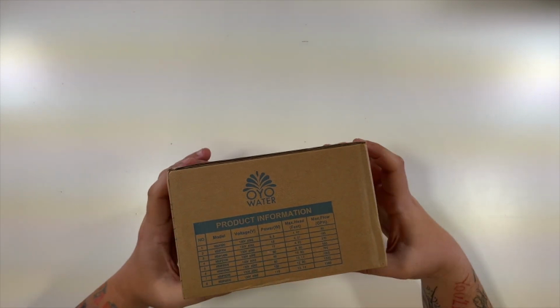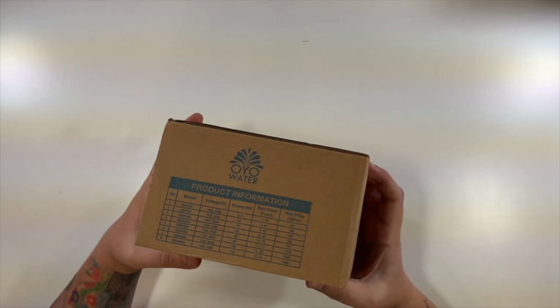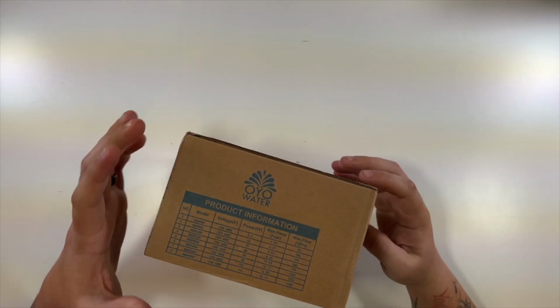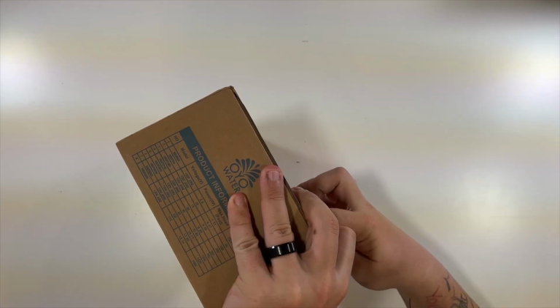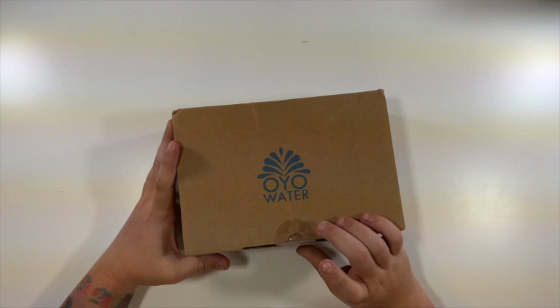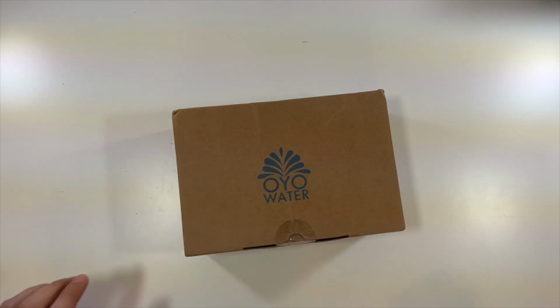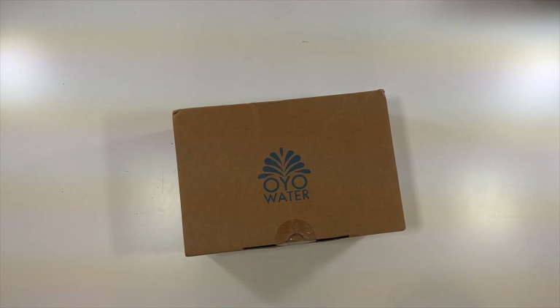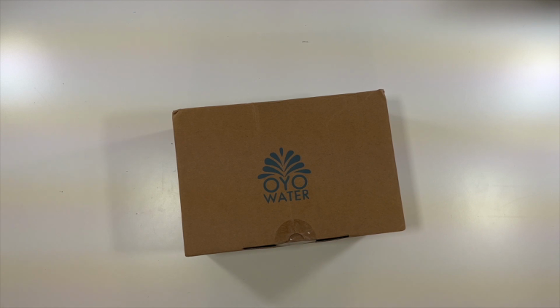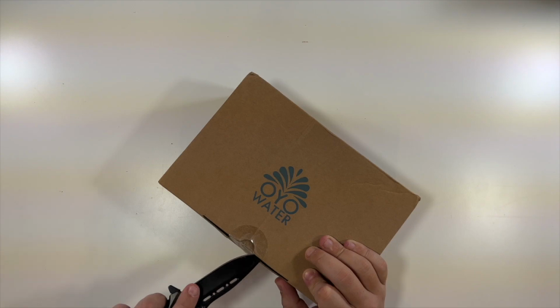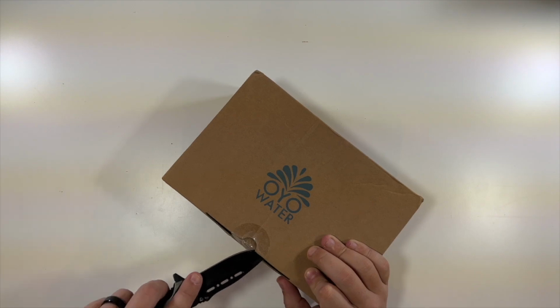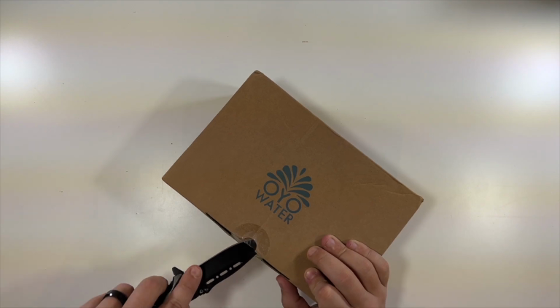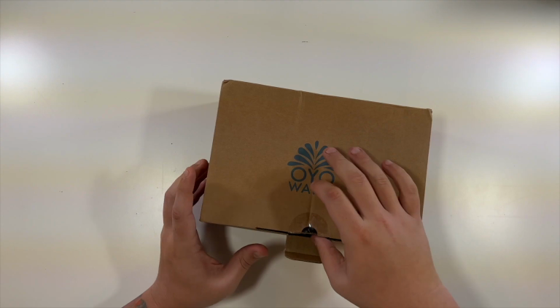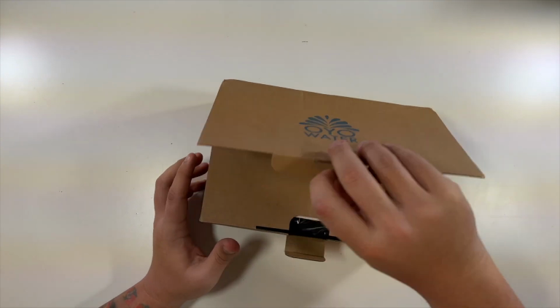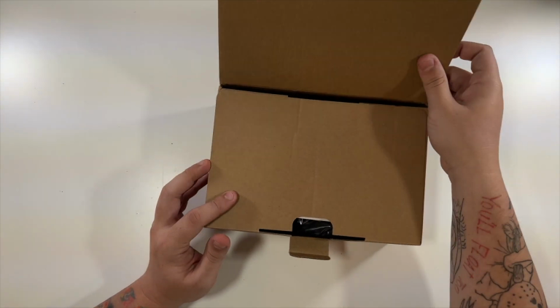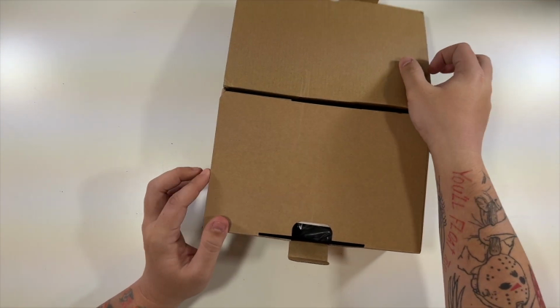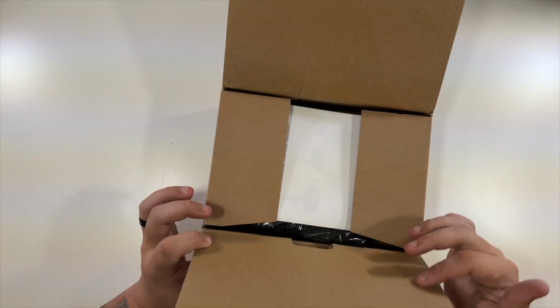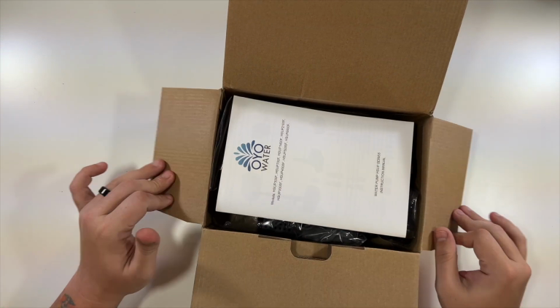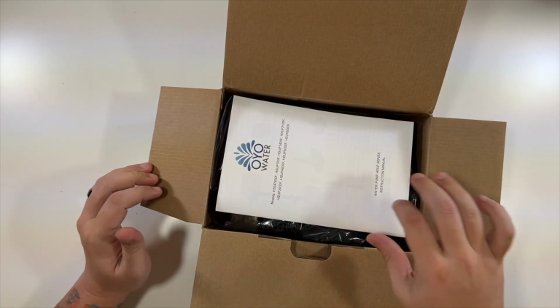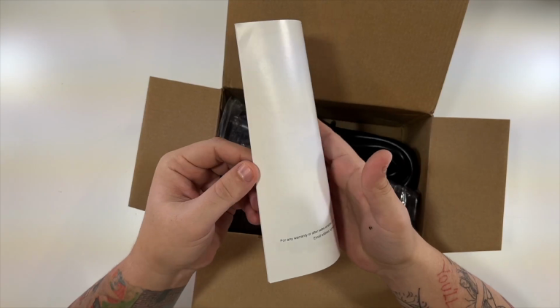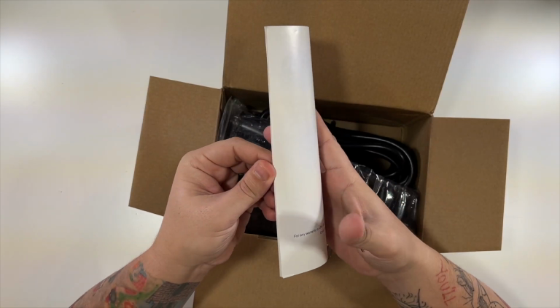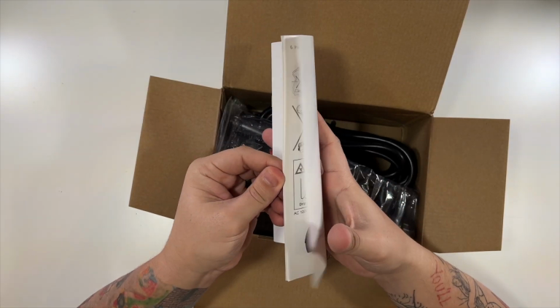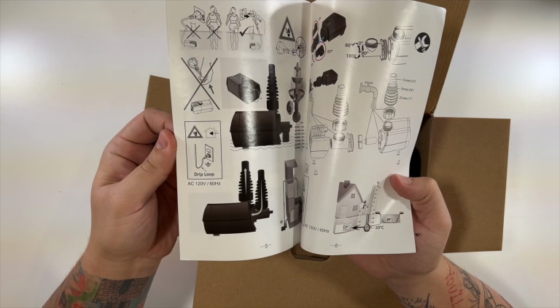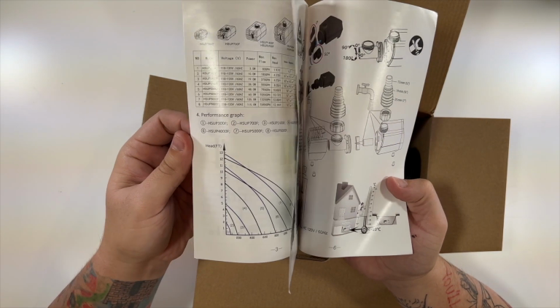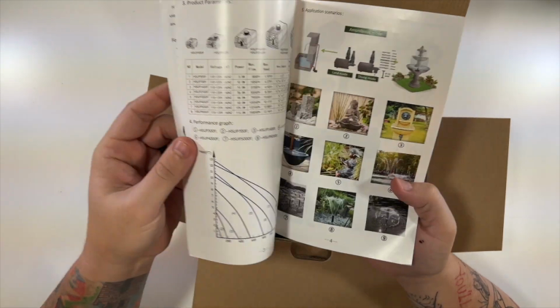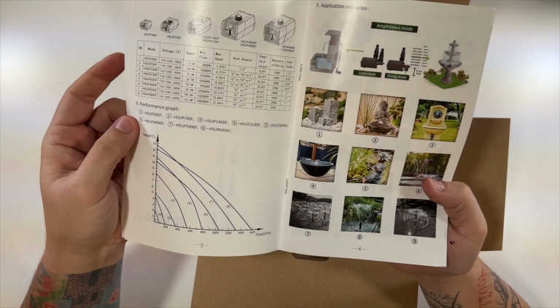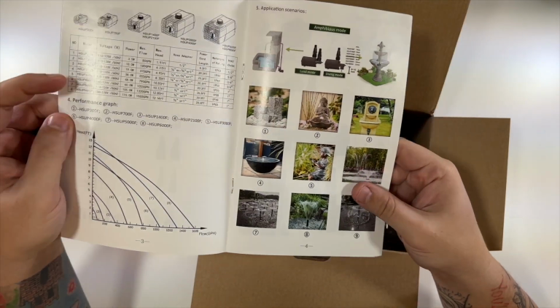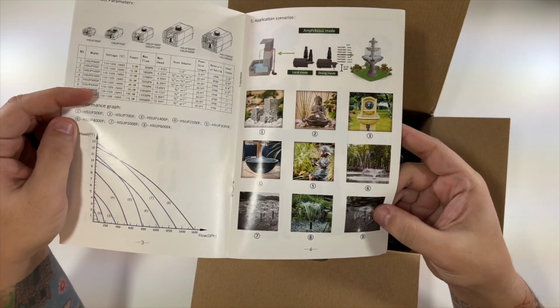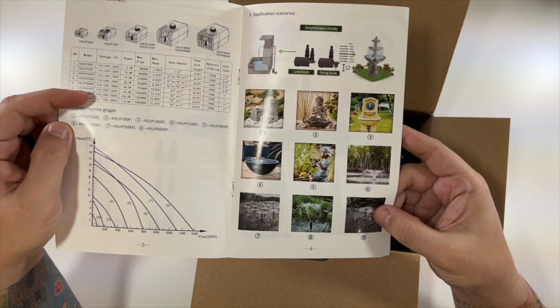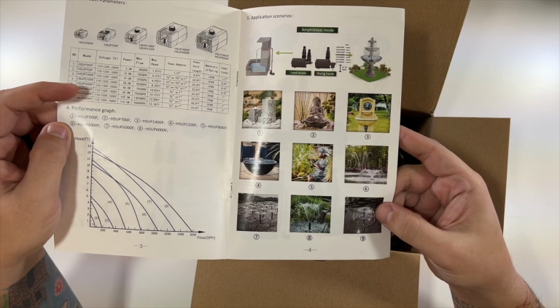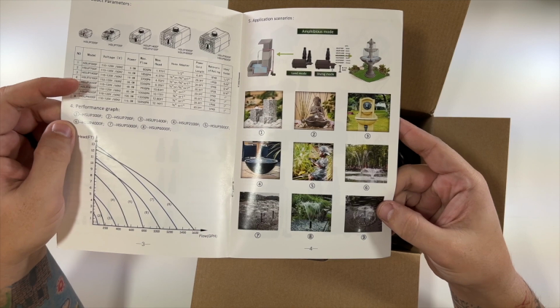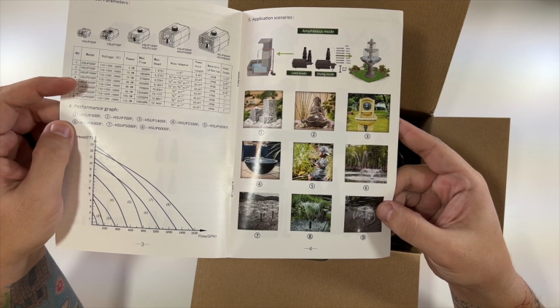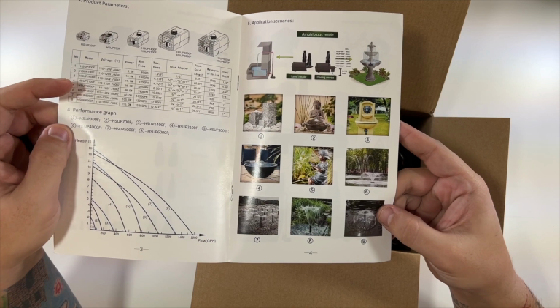Slide off the seal here, and let's break the seal. As we open it up, we have an instruction manual right on top, giving you all the info. There's even some good pictures of kind of what it can do.